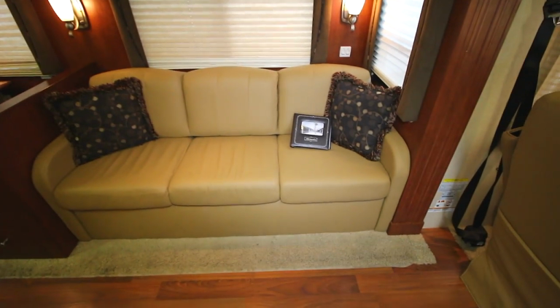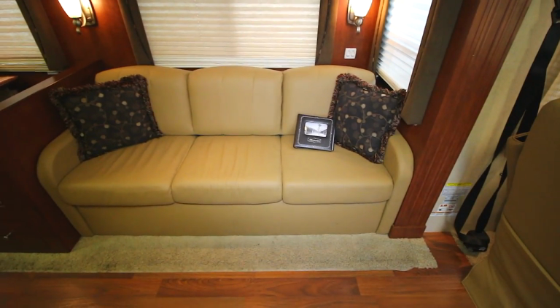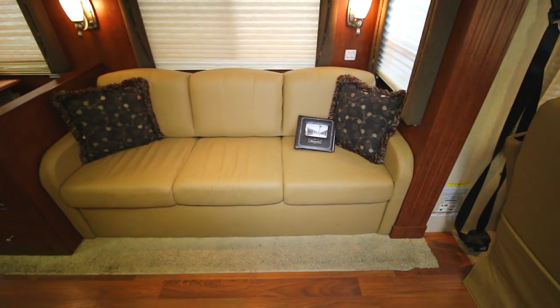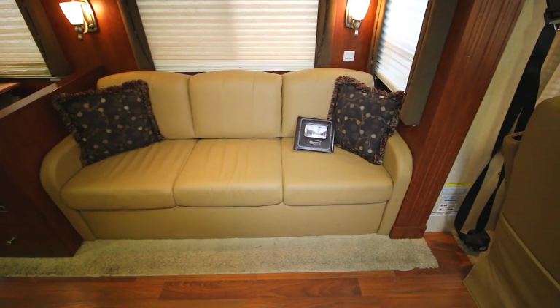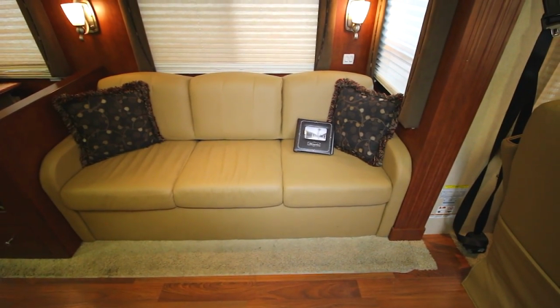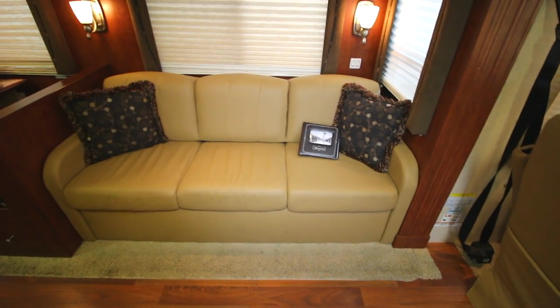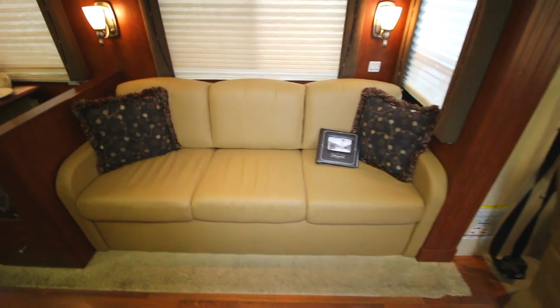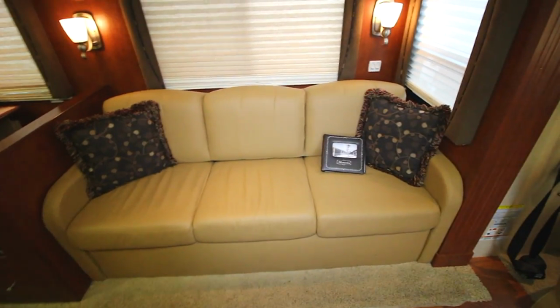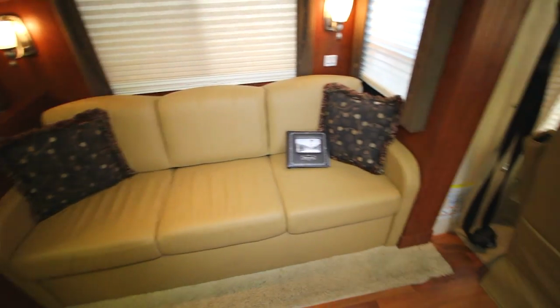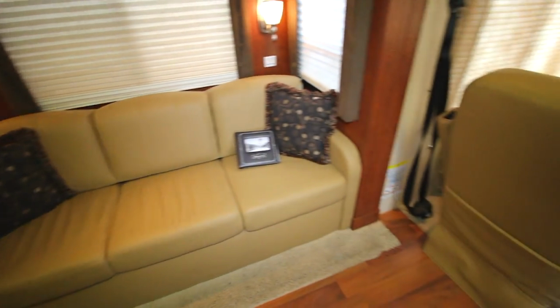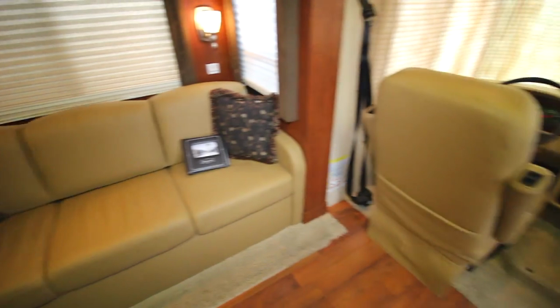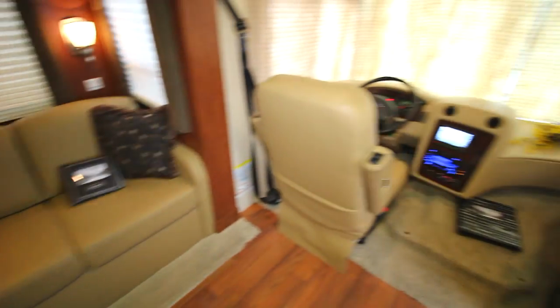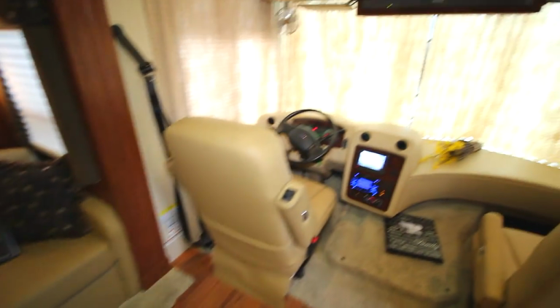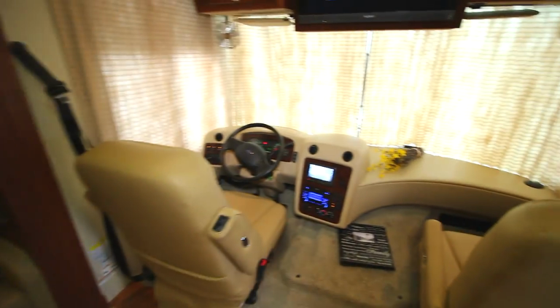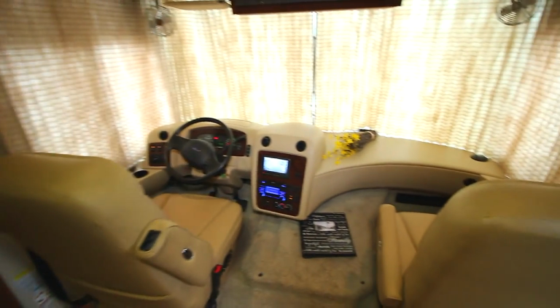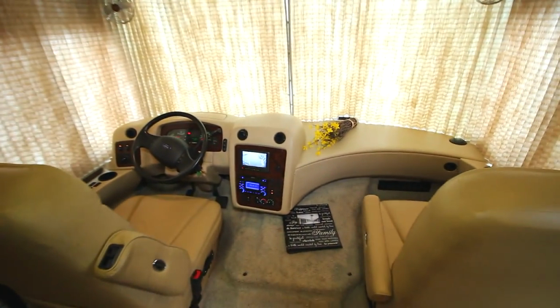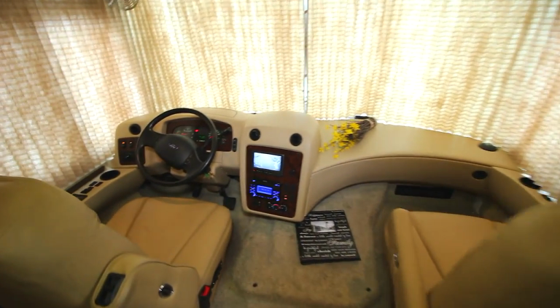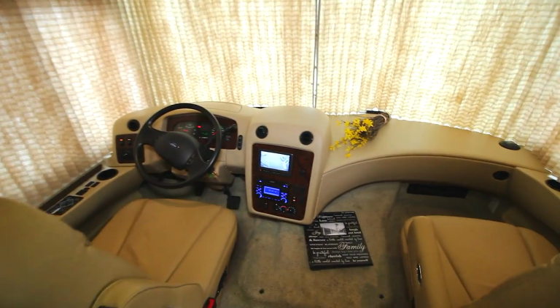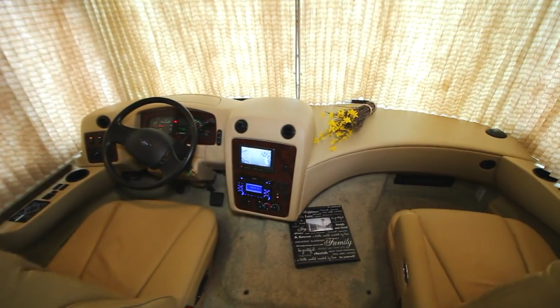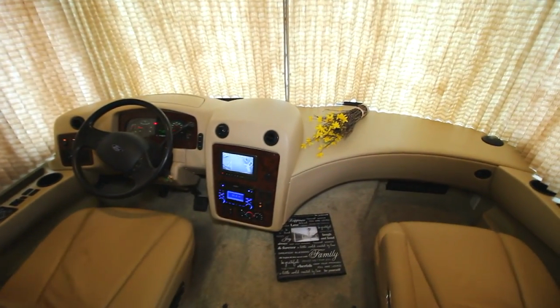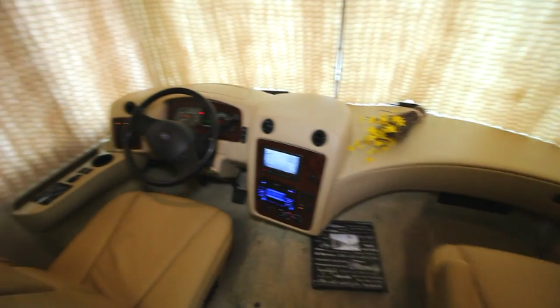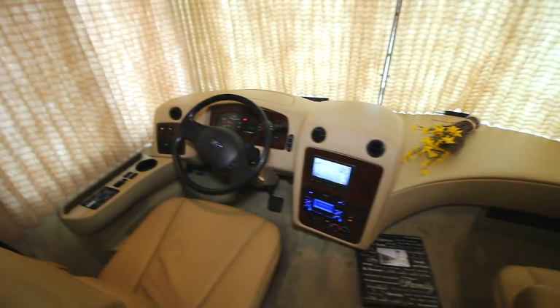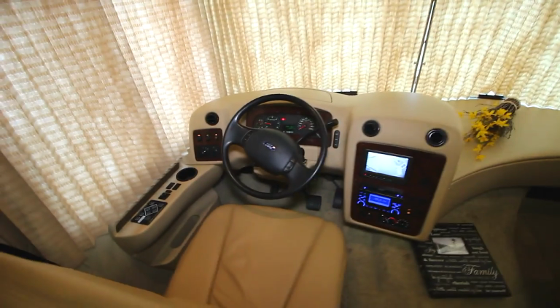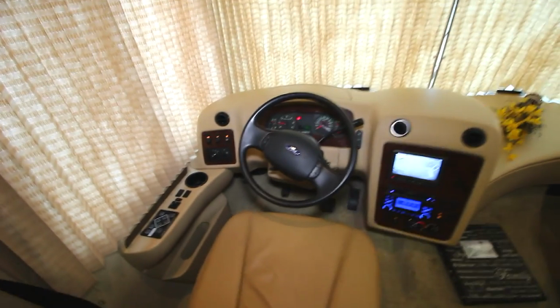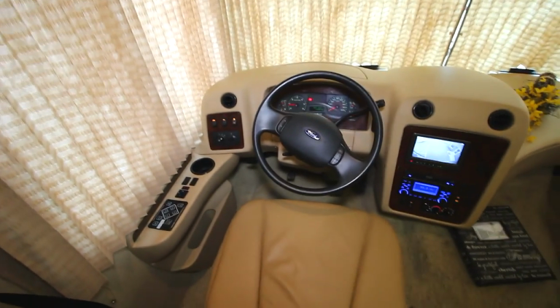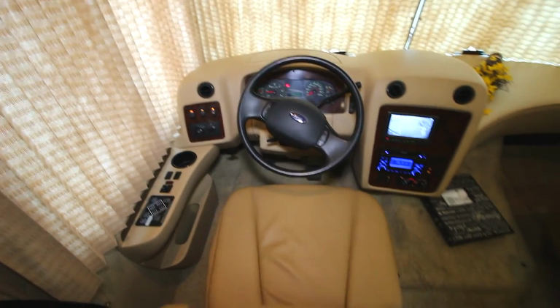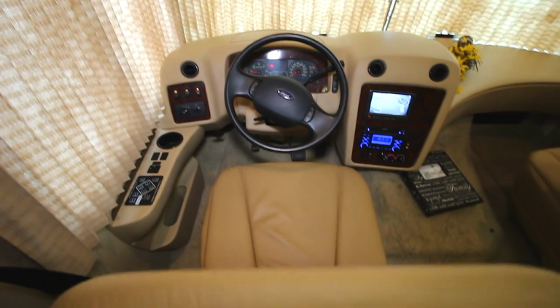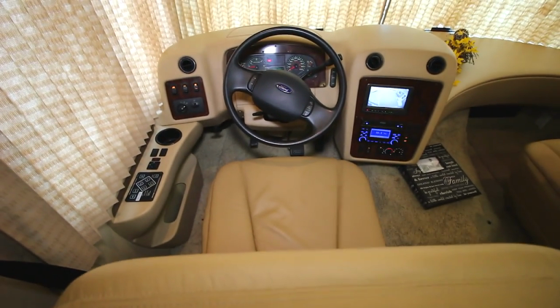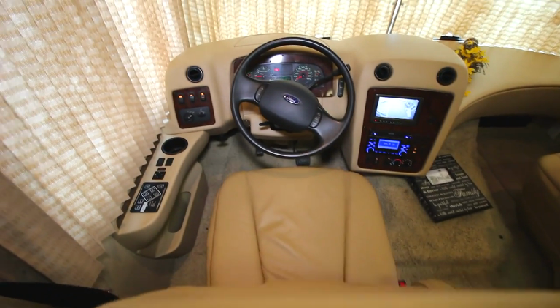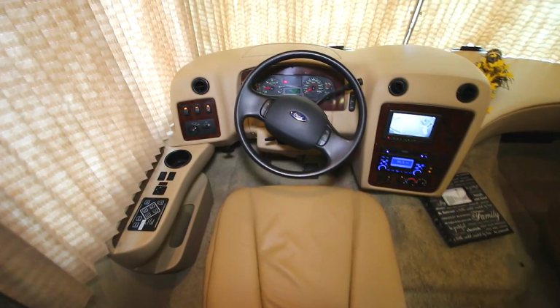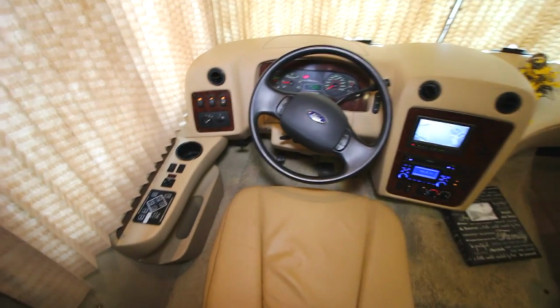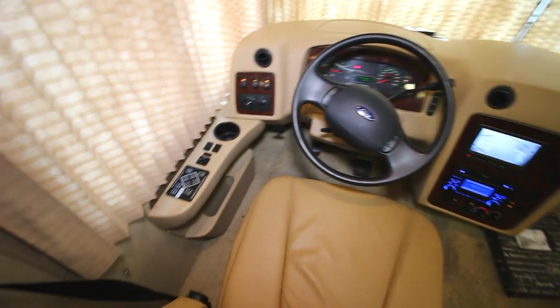The wood trim on this is absolutely spectacular — the cherry wood looks amazing. And our leather couch, which turns into a bed. Let's take a quick look at the passenger and co-pilot chairs. Leather chairs as well, very comfortable and plush.